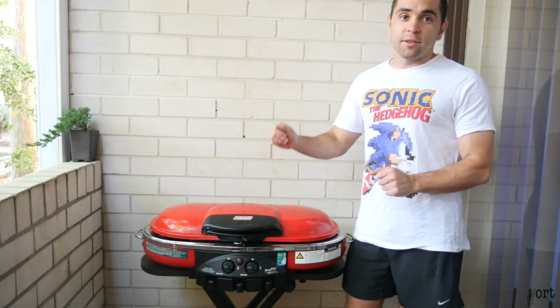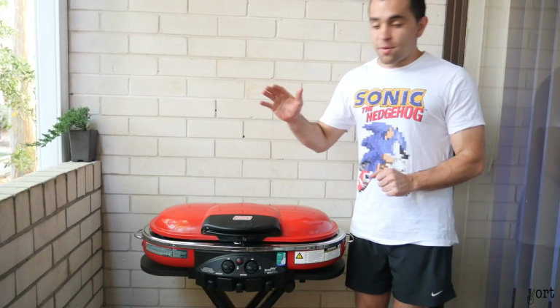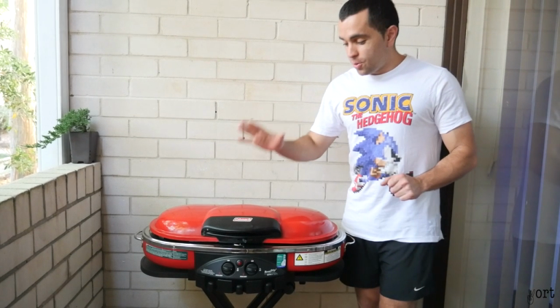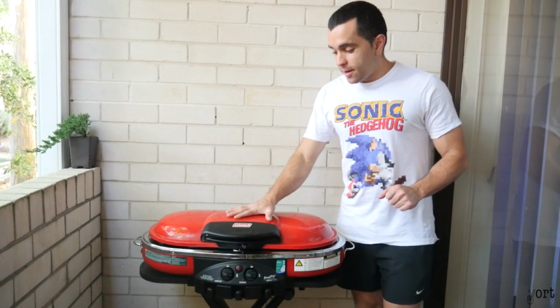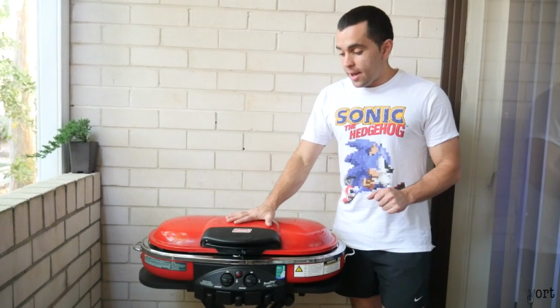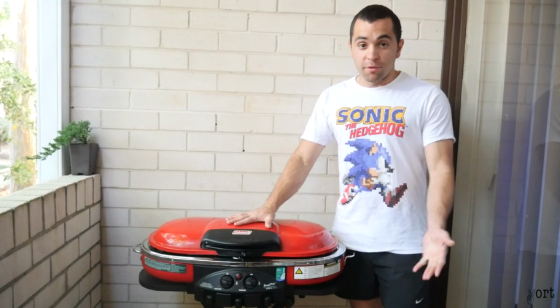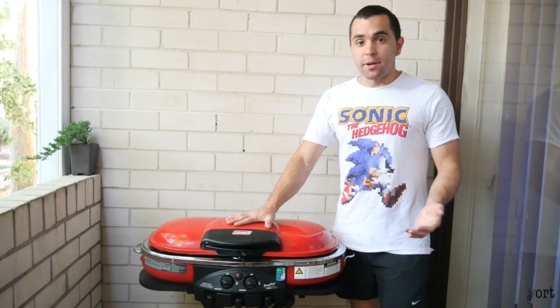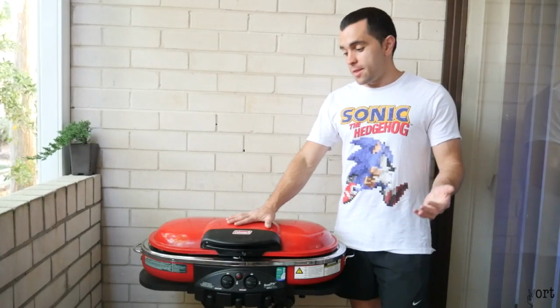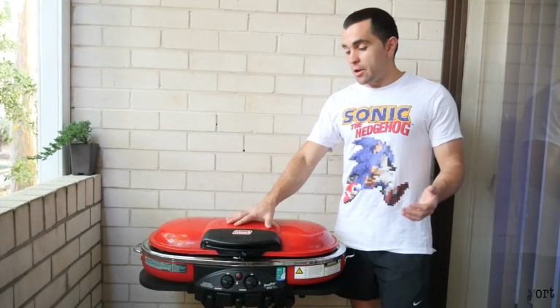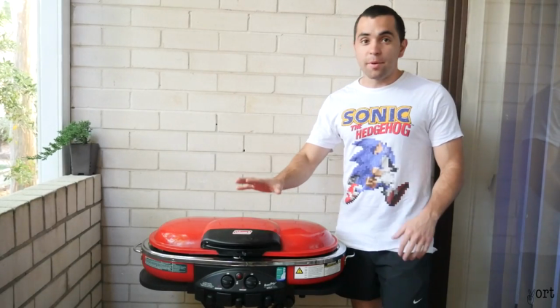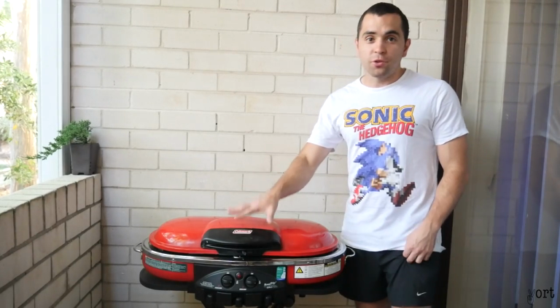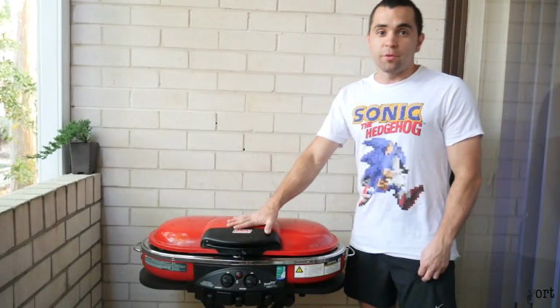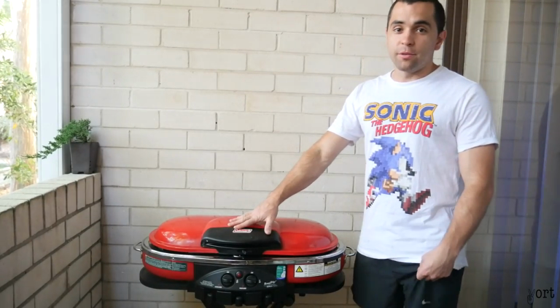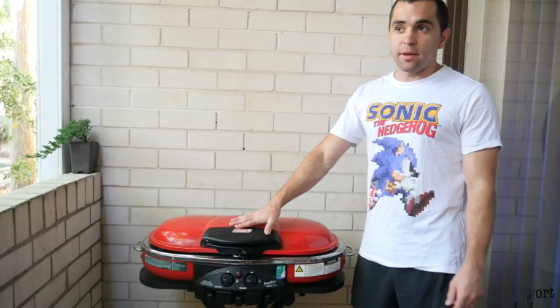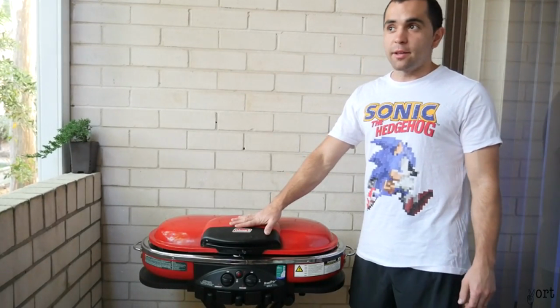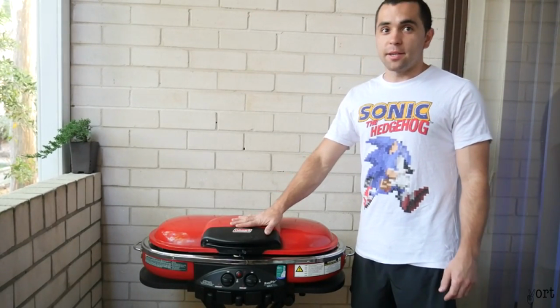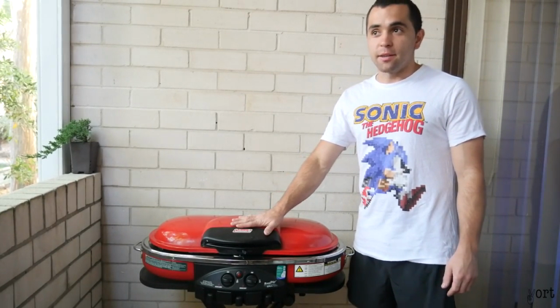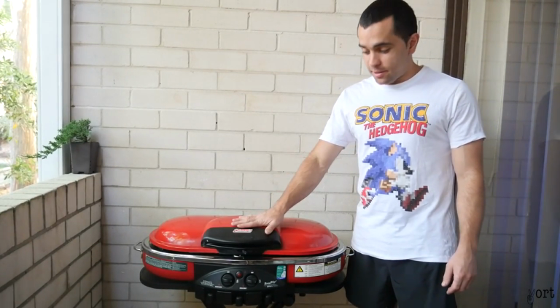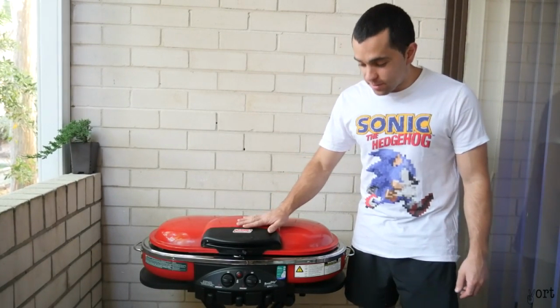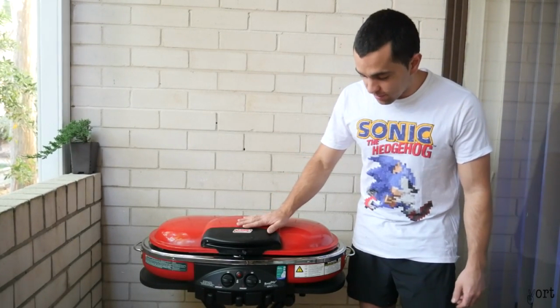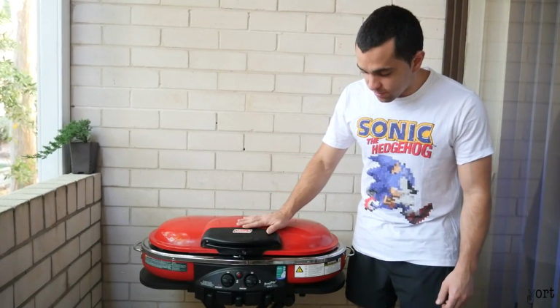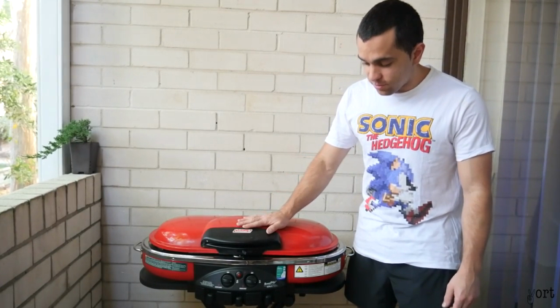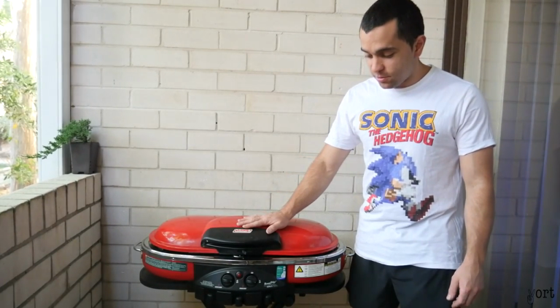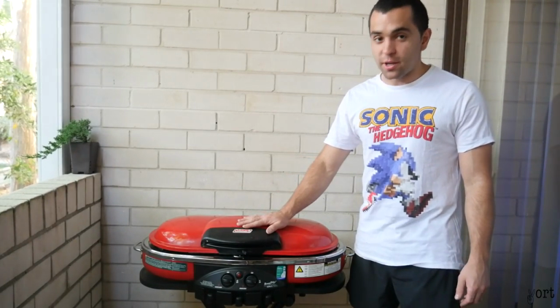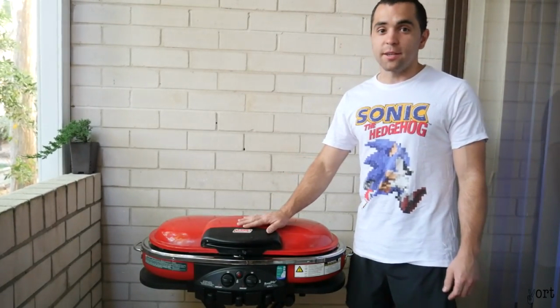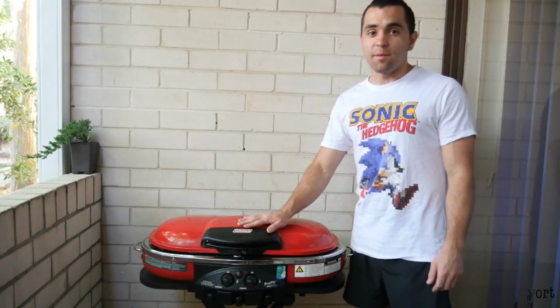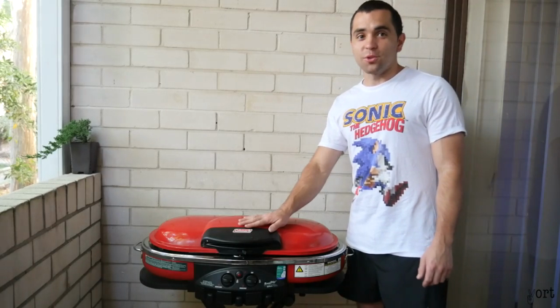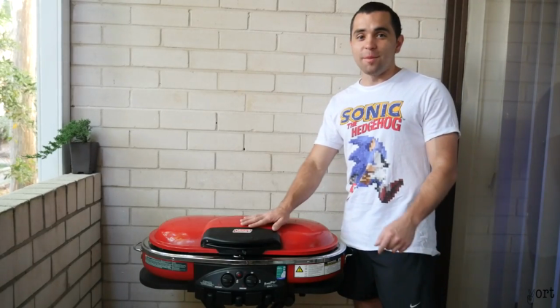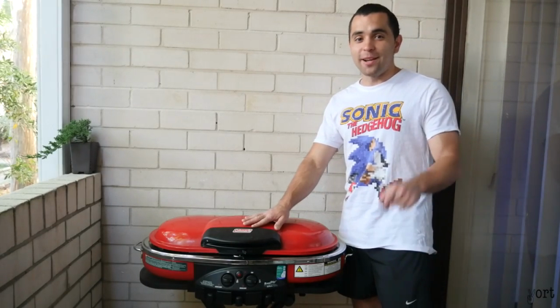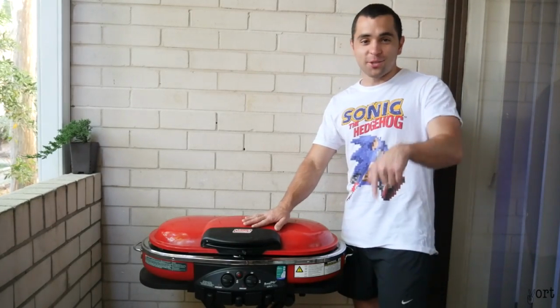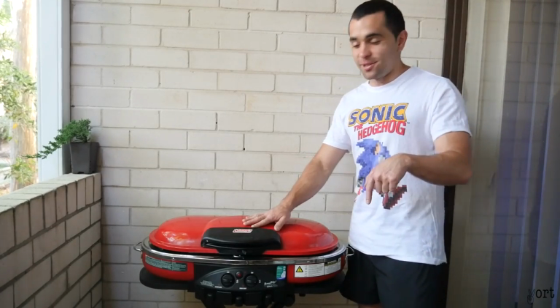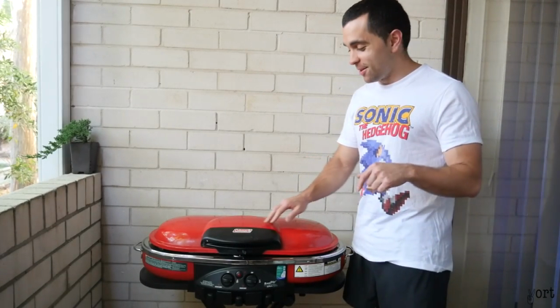Today I'm going to be talking and reviewing the Coleman Red Trip Grill — LXE or GXE, I'm not sure. I'll put a link in the description down below.